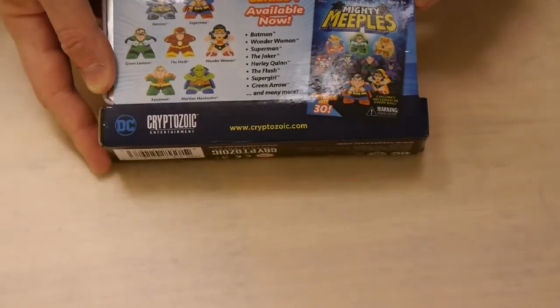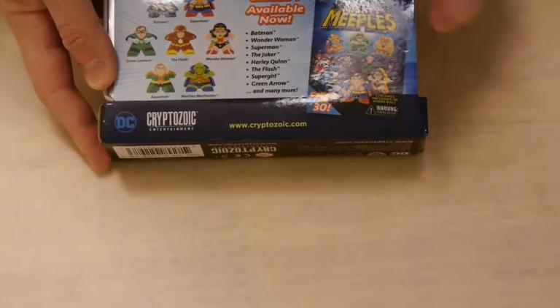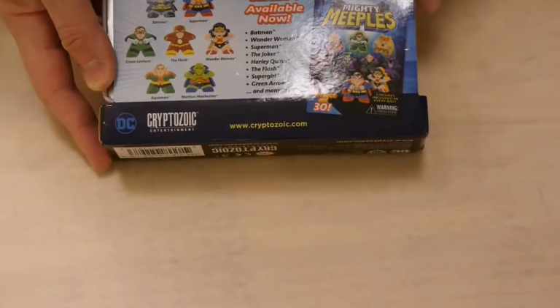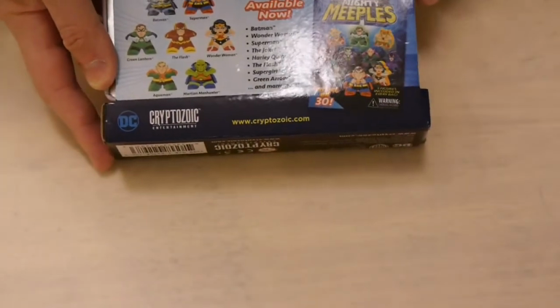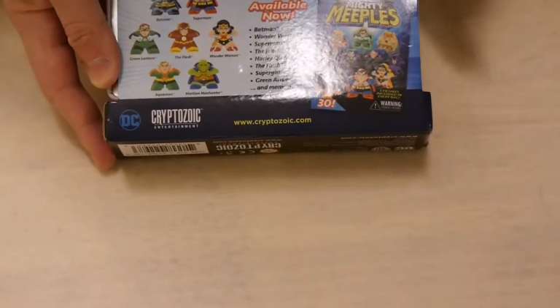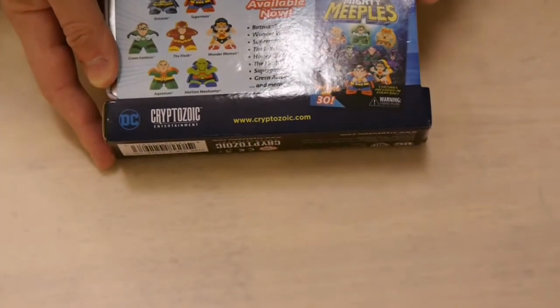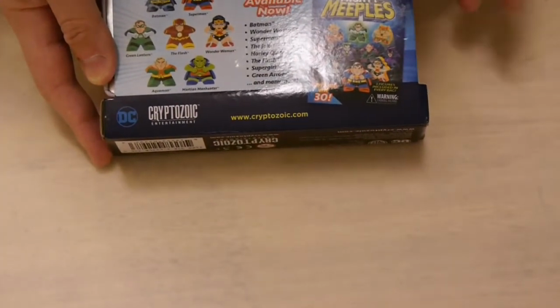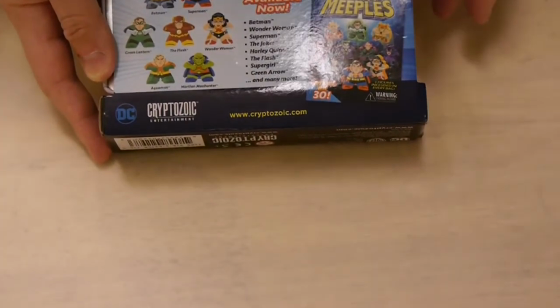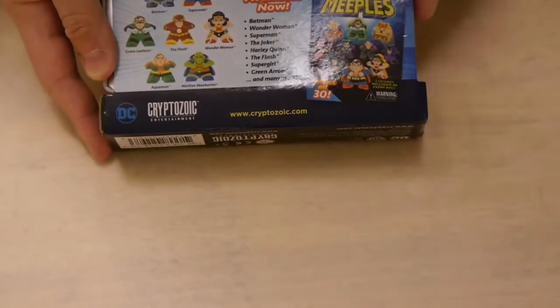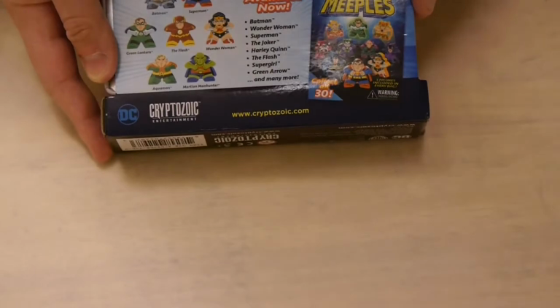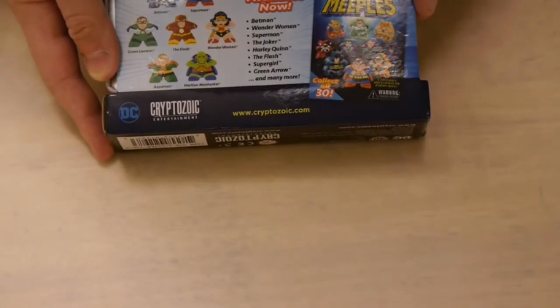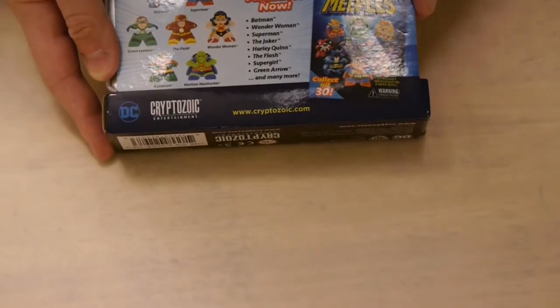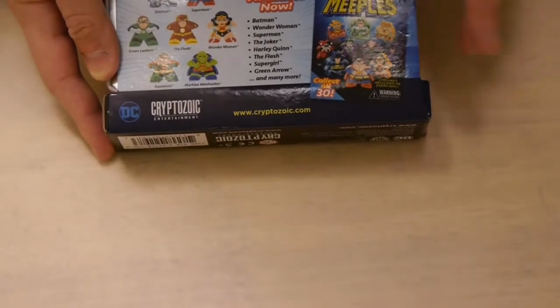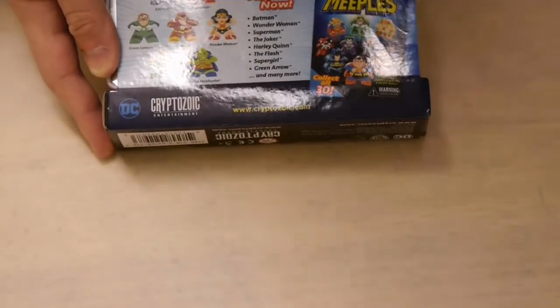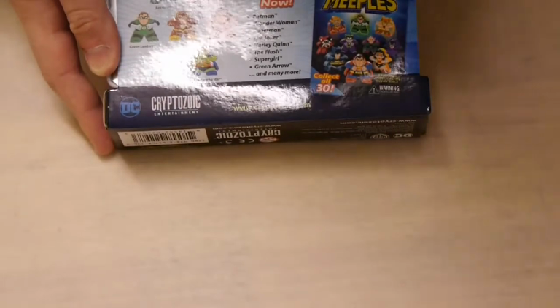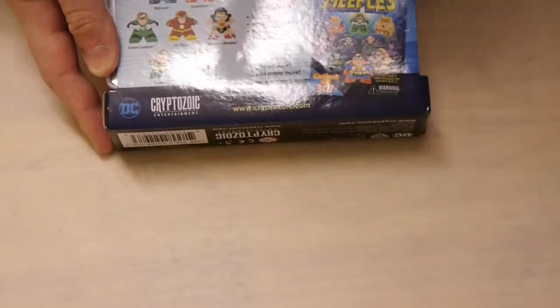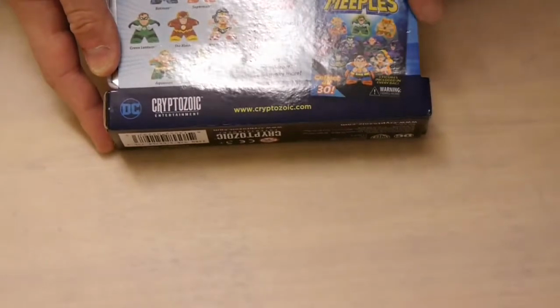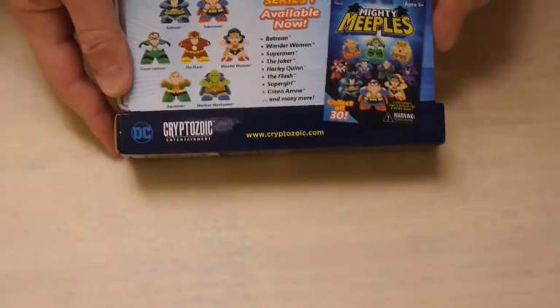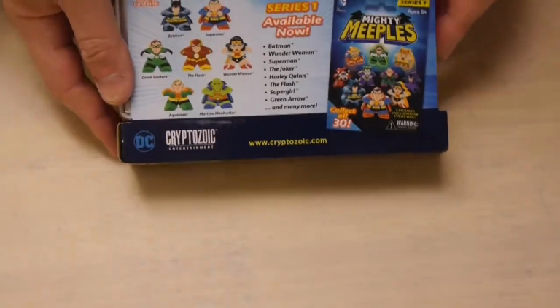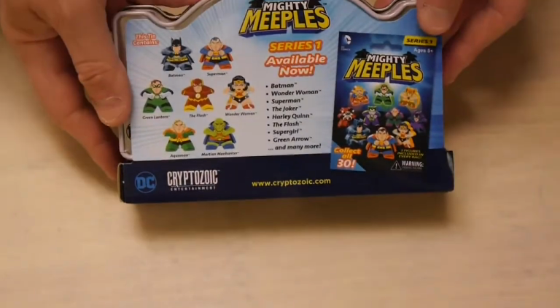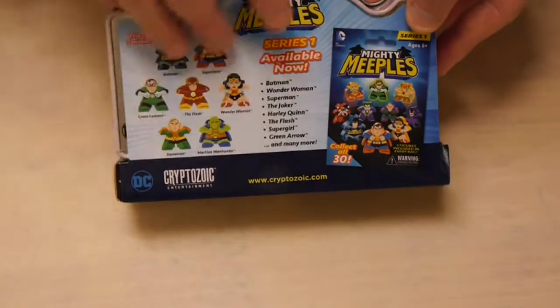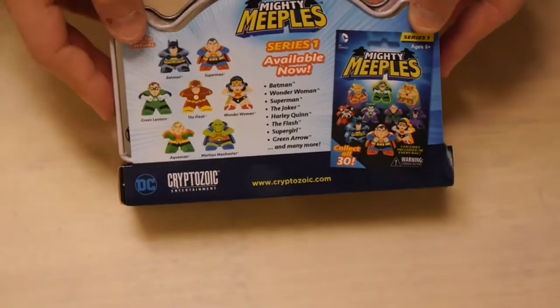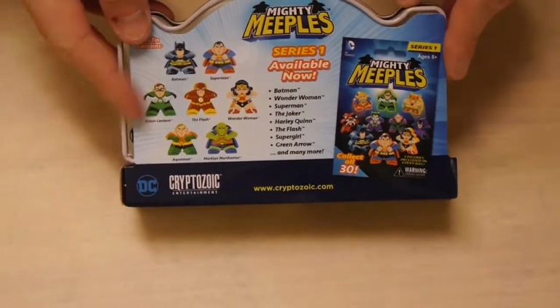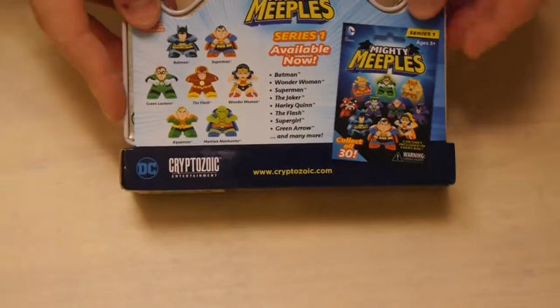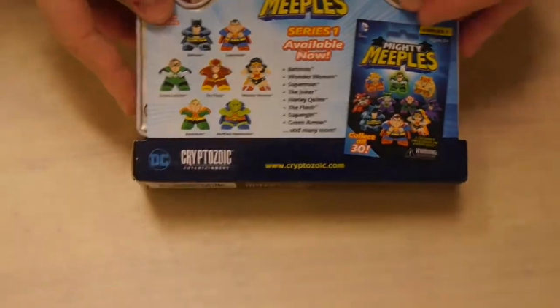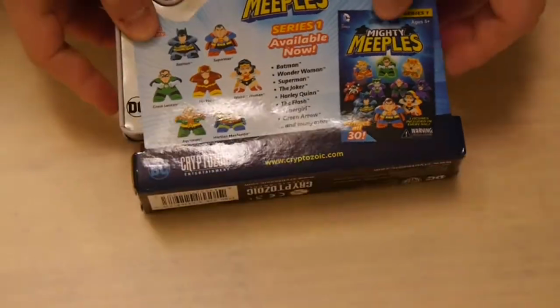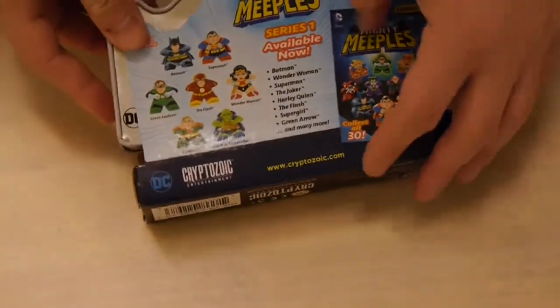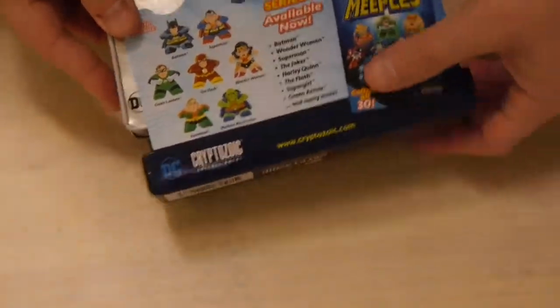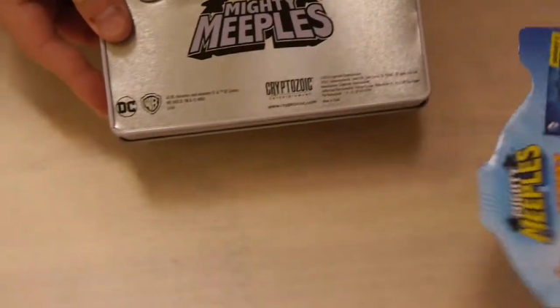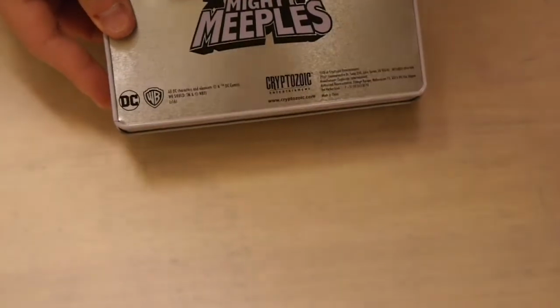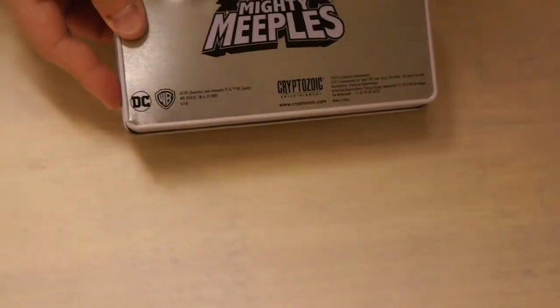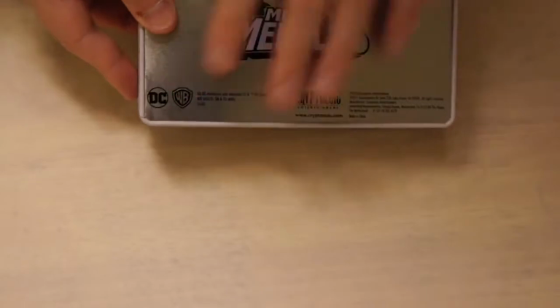Series 1 includes Batman, Wonder Woman, Superman, the Joker, Harley Quinn, The Flash, Supergirl, Green Arrow, and more. There's actually a villain set coming out, kind of similar to this Hall of Justice set, which is focused on the heroes. So let's actually open up and show off what's inside.